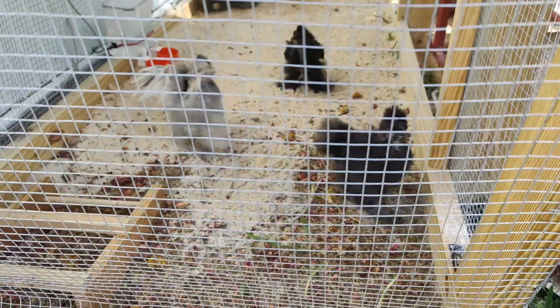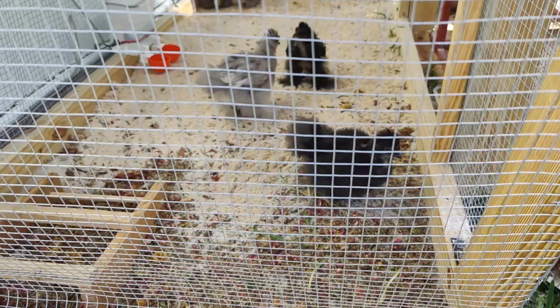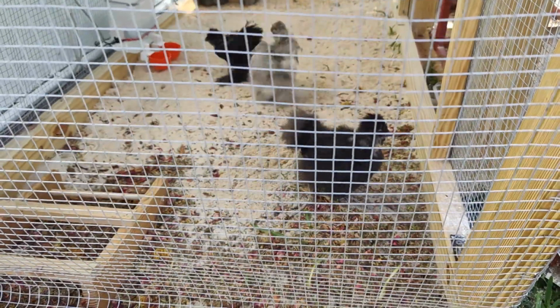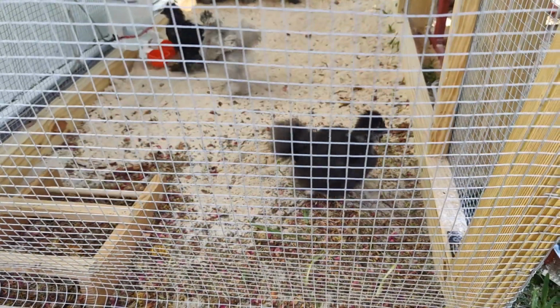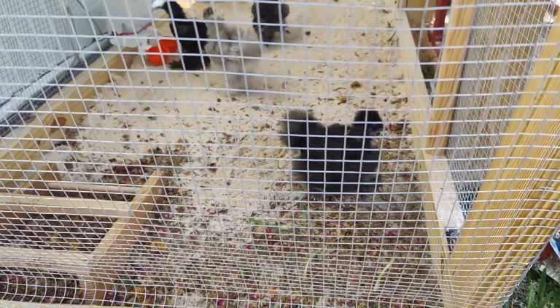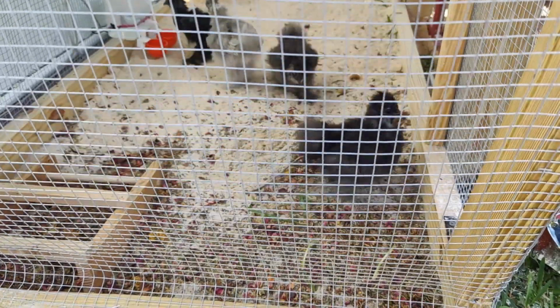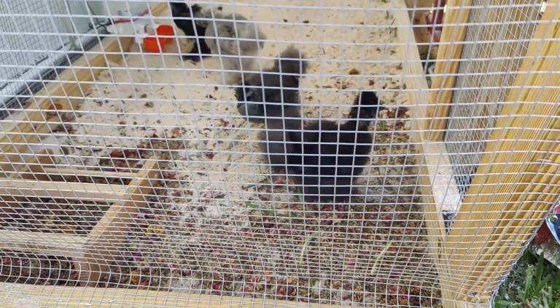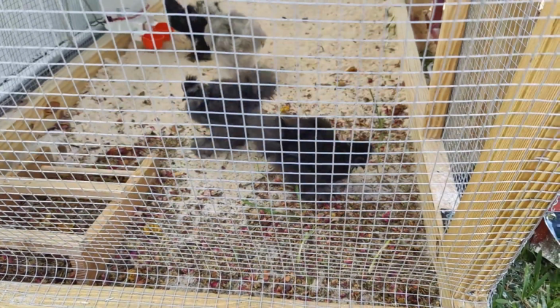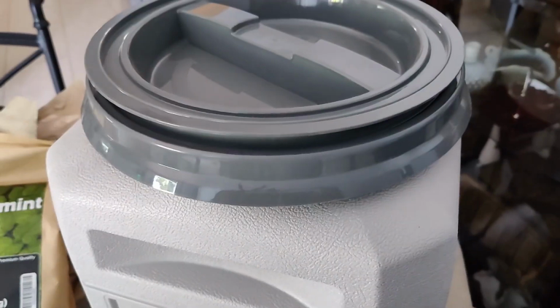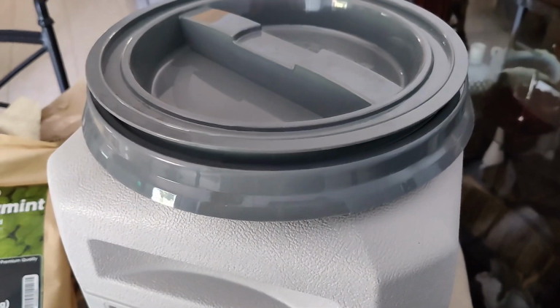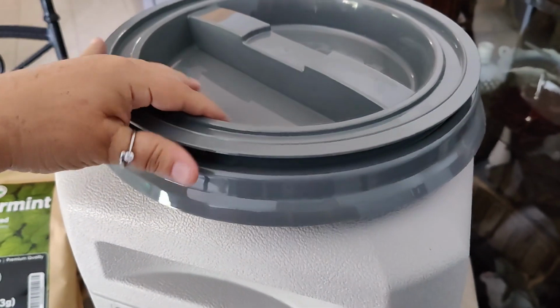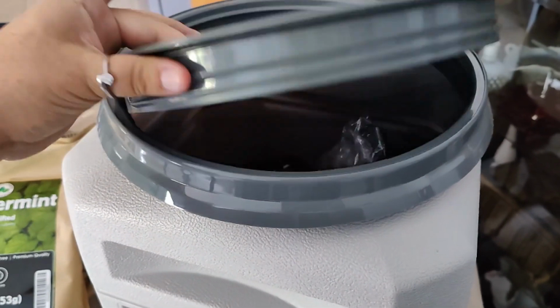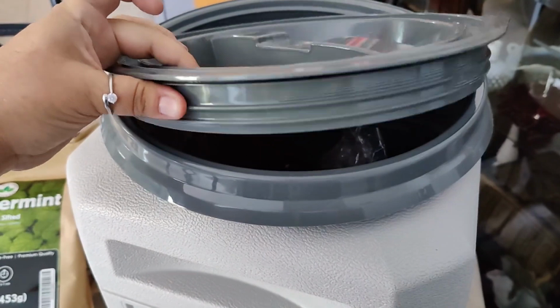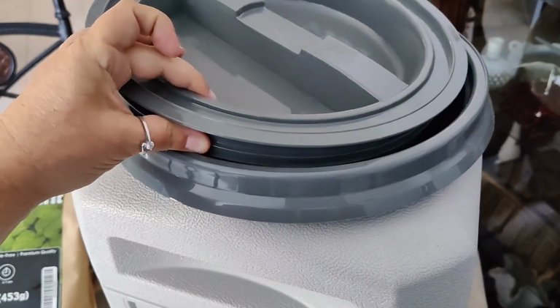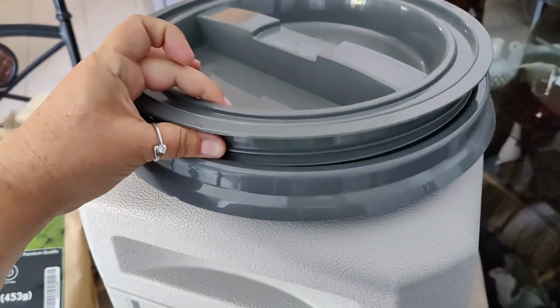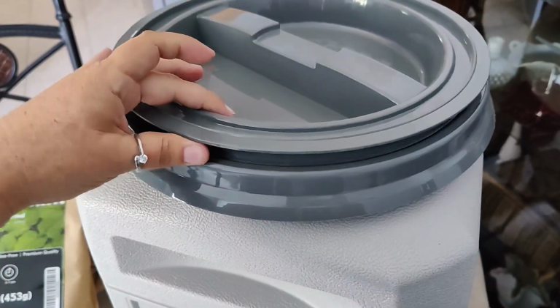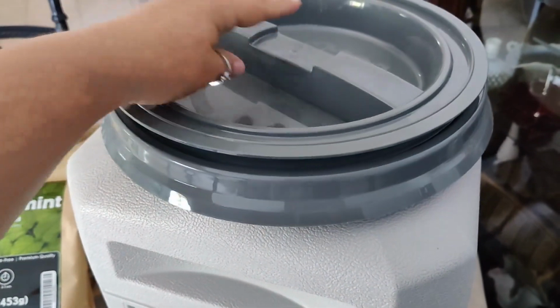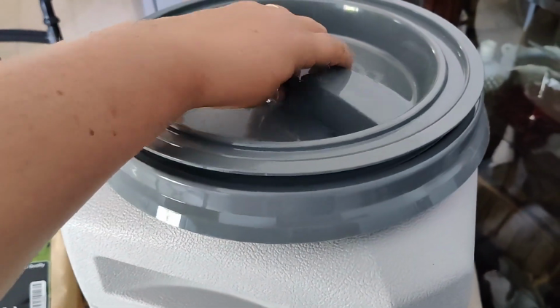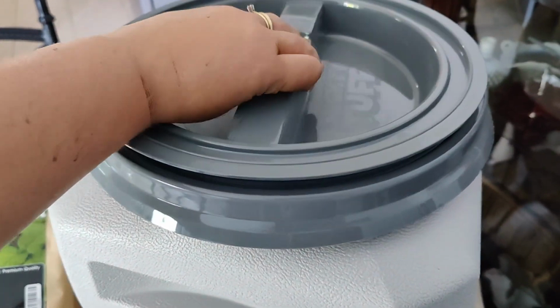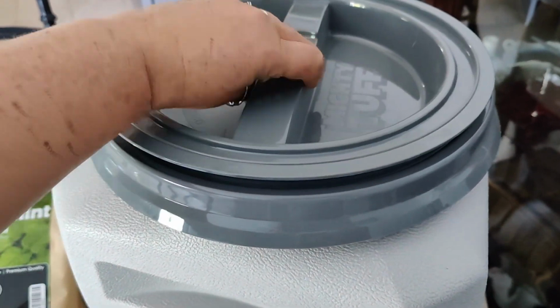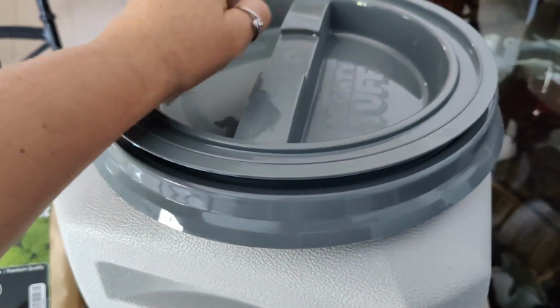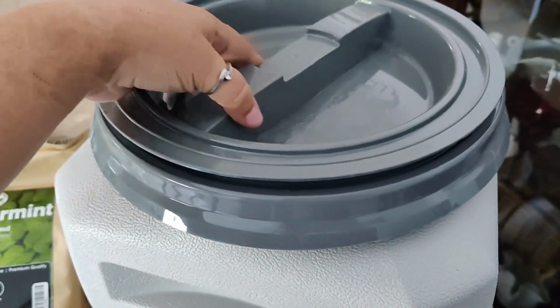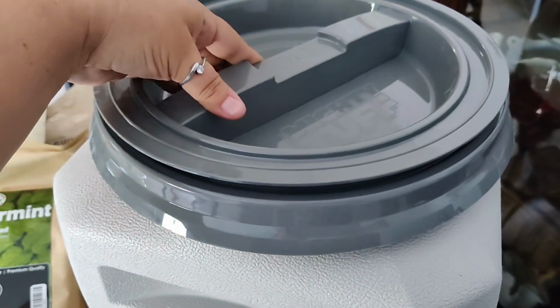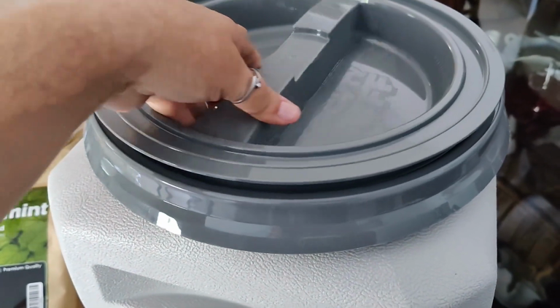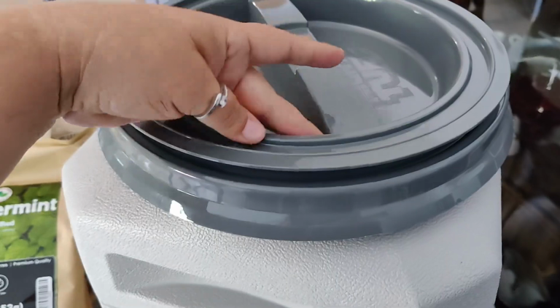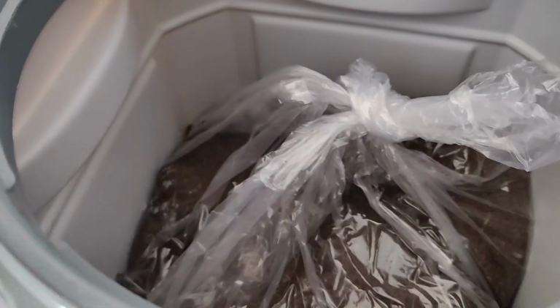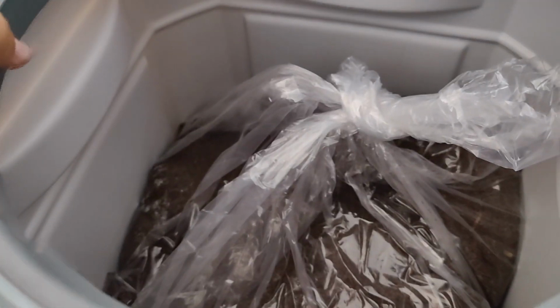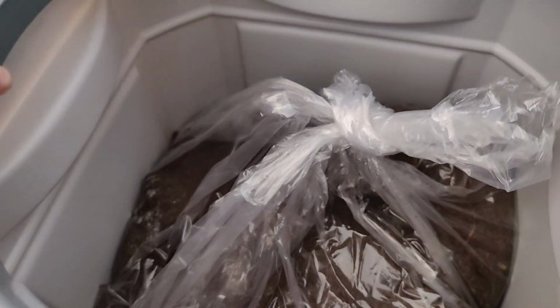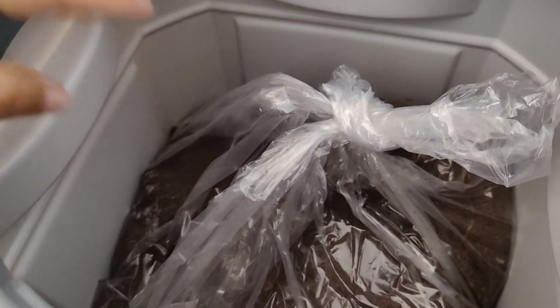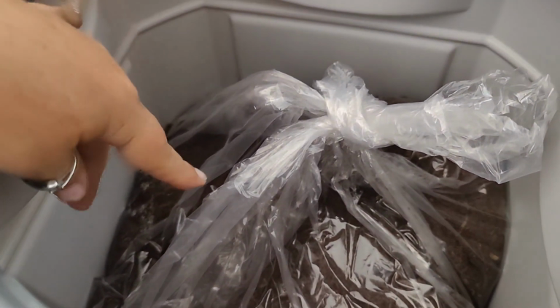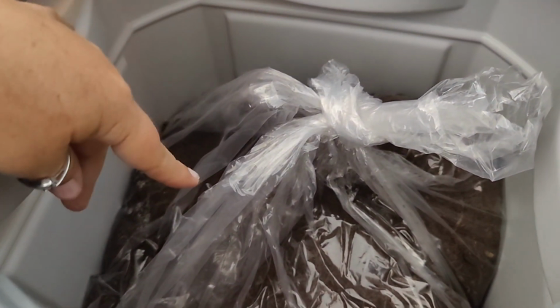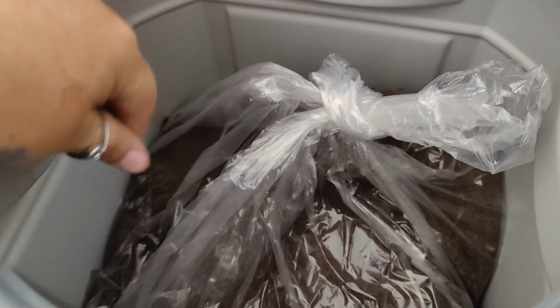Today we're making a chicken dust bath. We have a 50 pound container that has a screw top watertight lid from Mighty Tough, and a very large bag of peat moss.